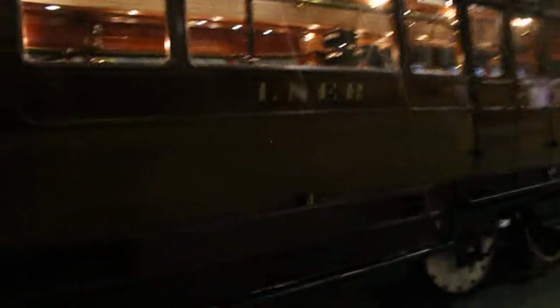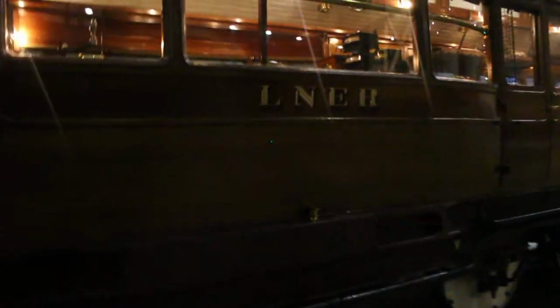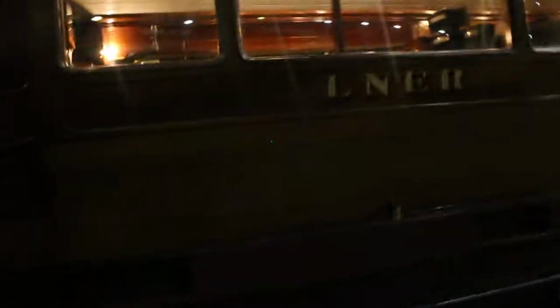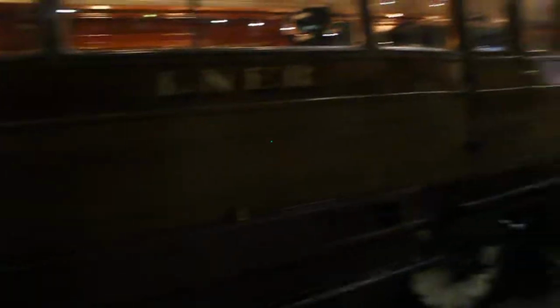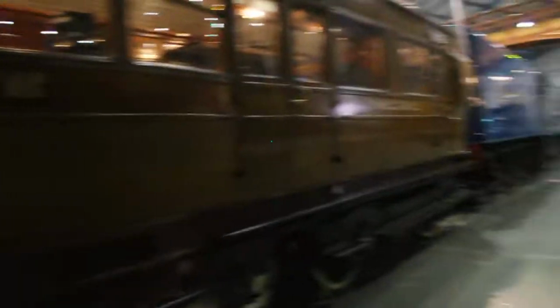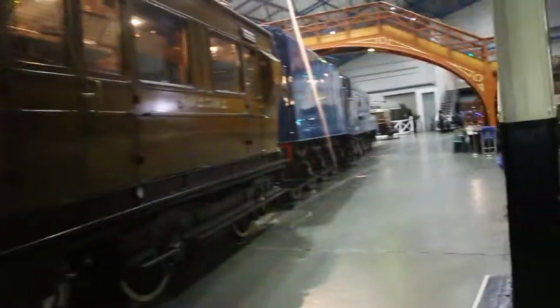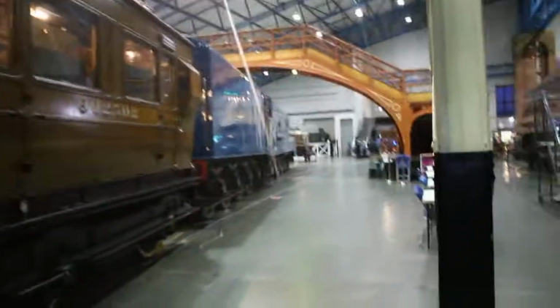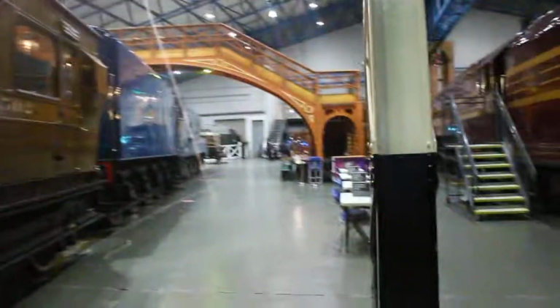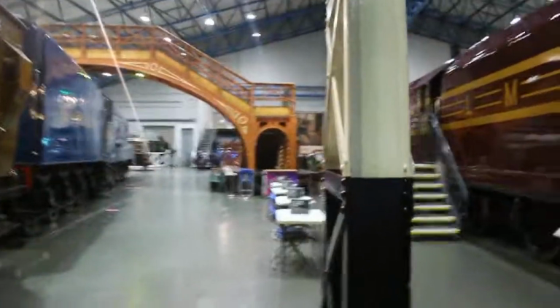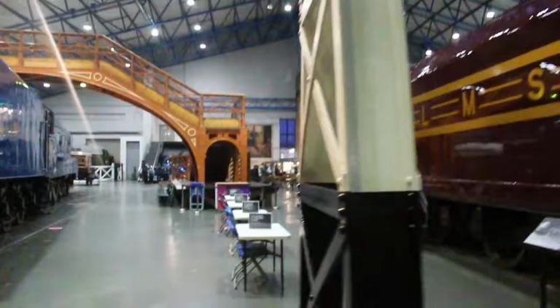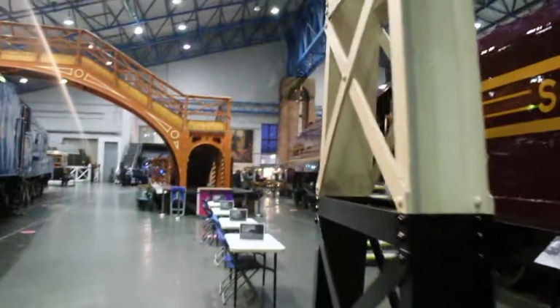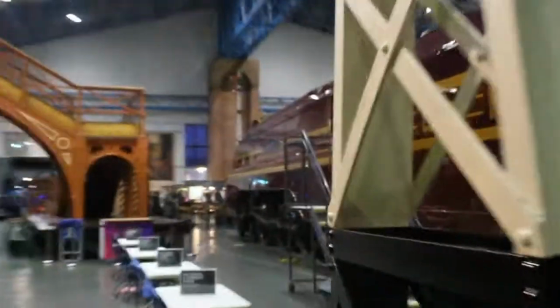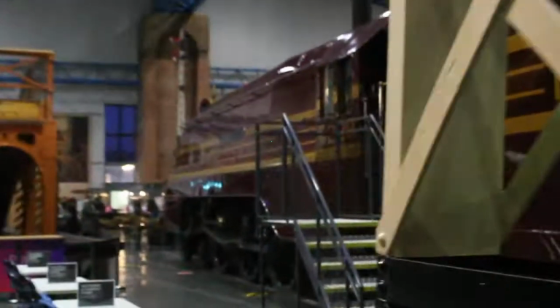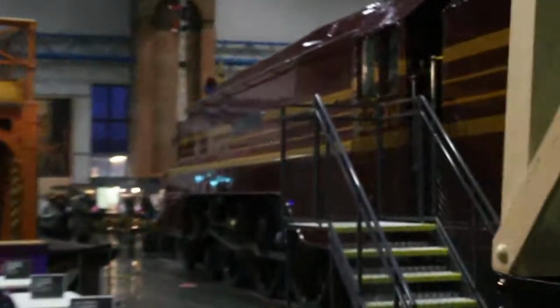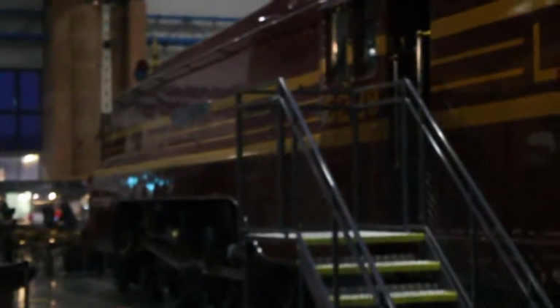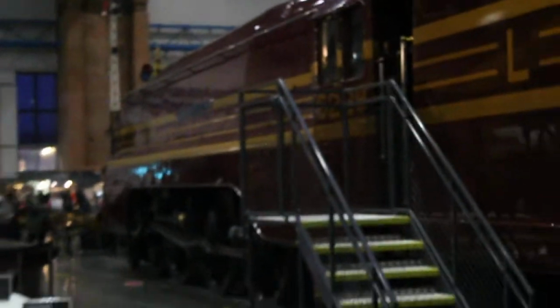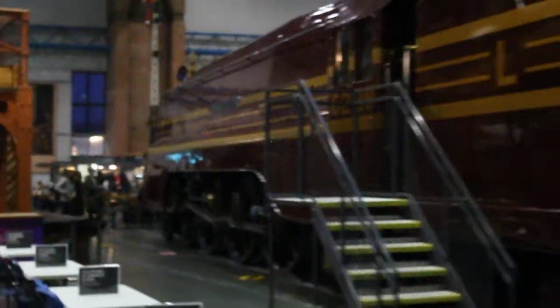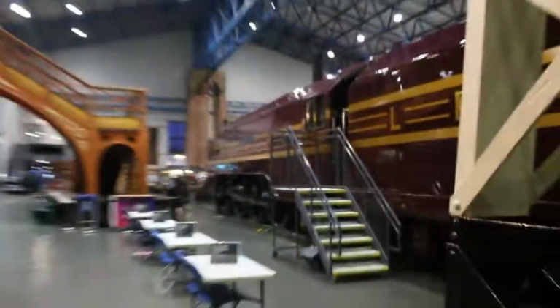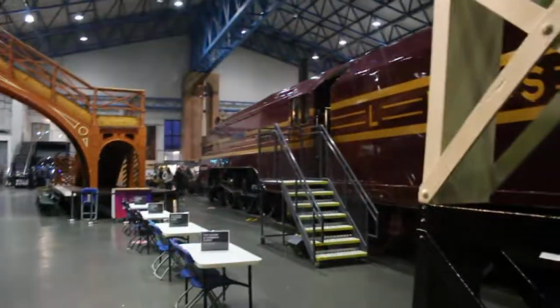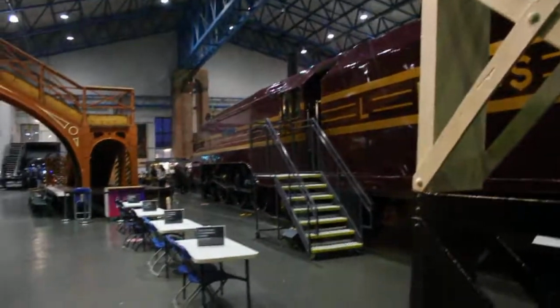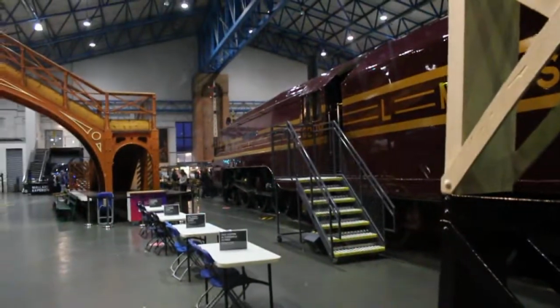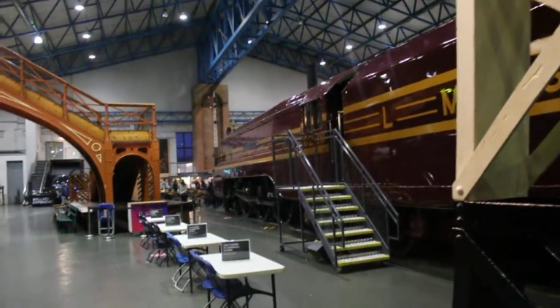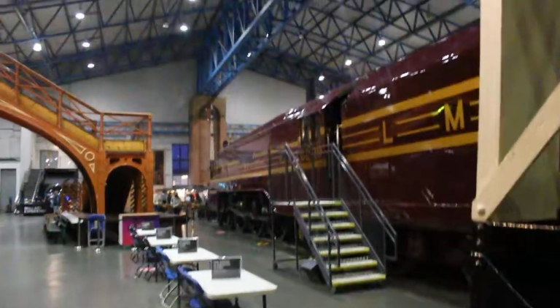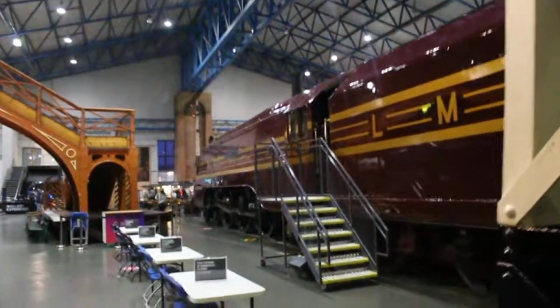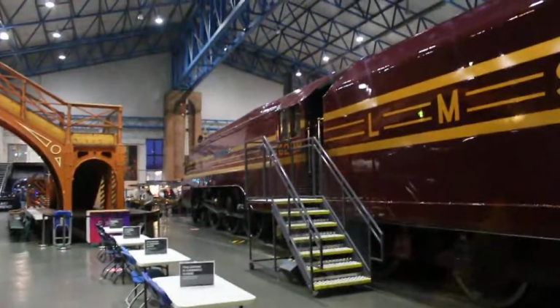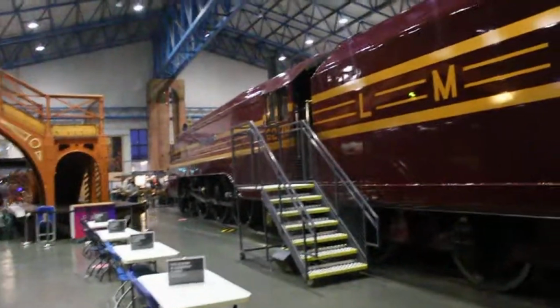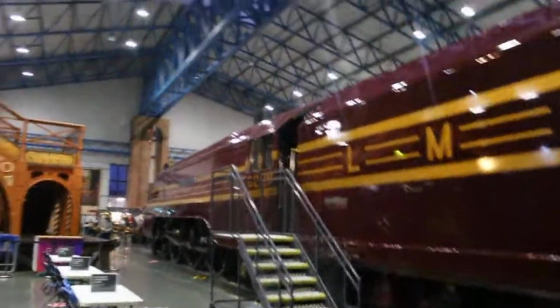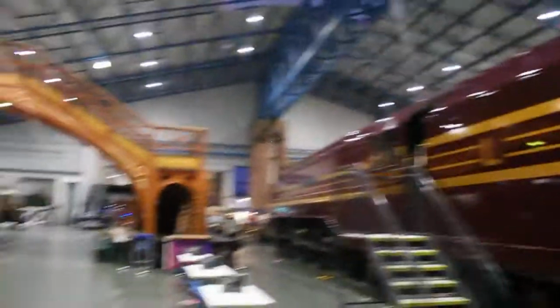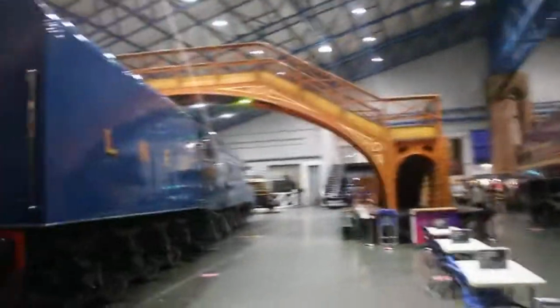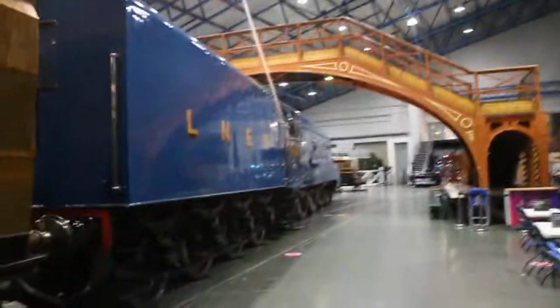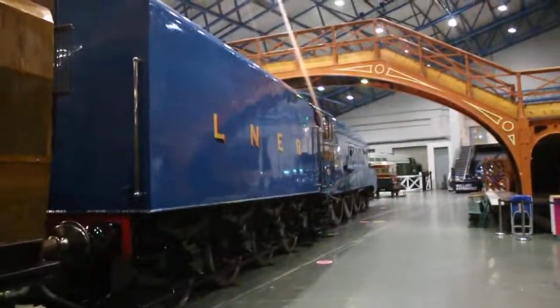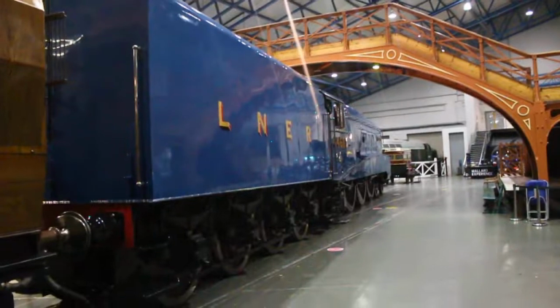This is the Dynamo motor car. This is Duchess of Hamilton from the London Midland Scottish Railway. She went 112 miles an hour - no, 114 sorry - and she went 126 miles an hour.